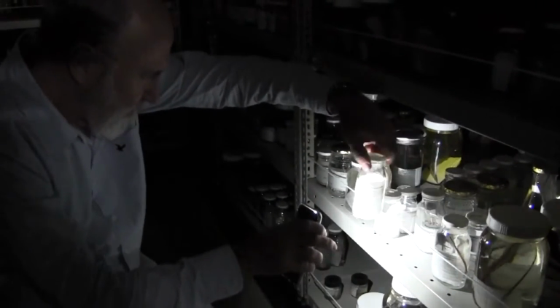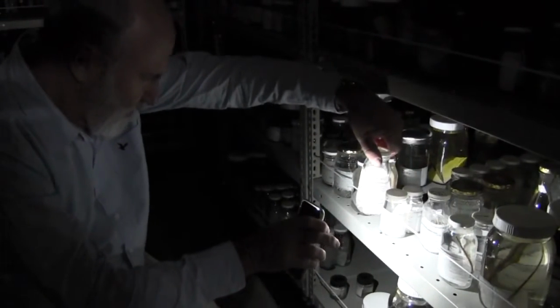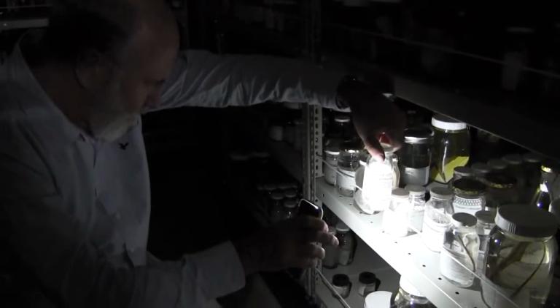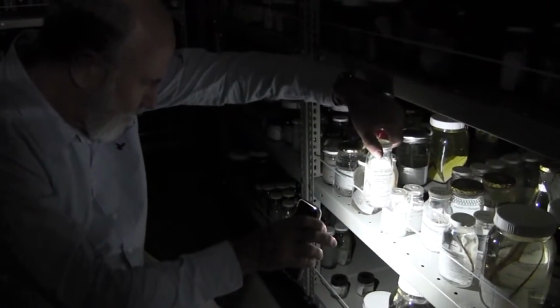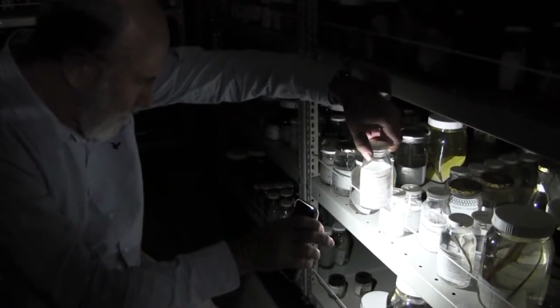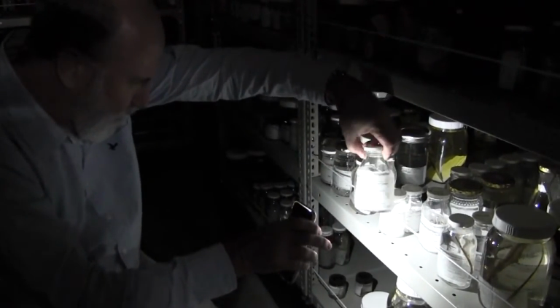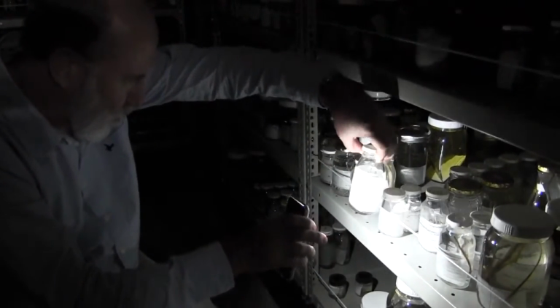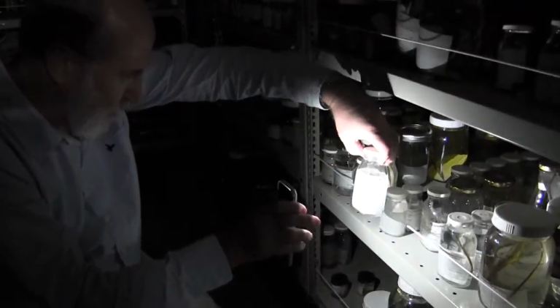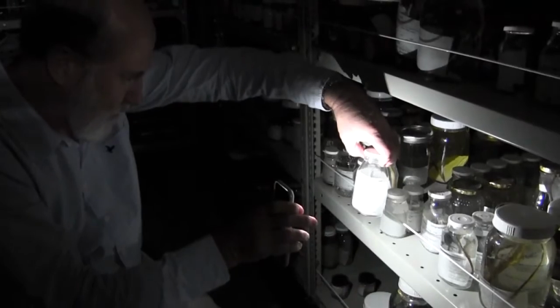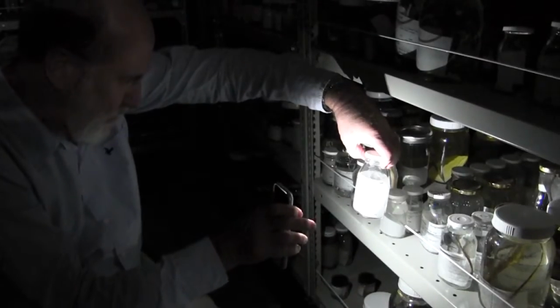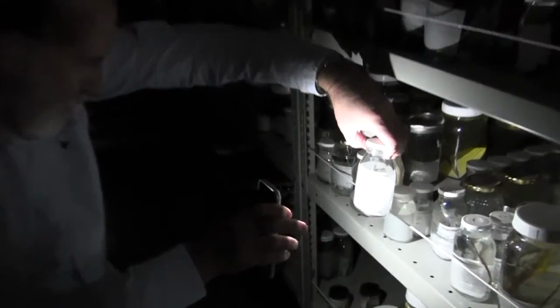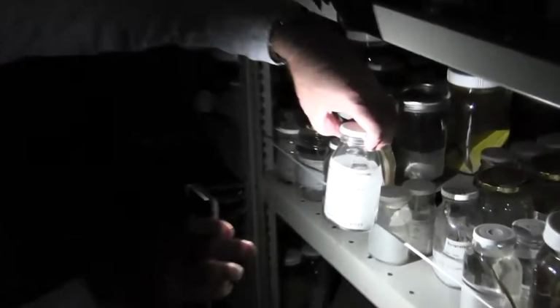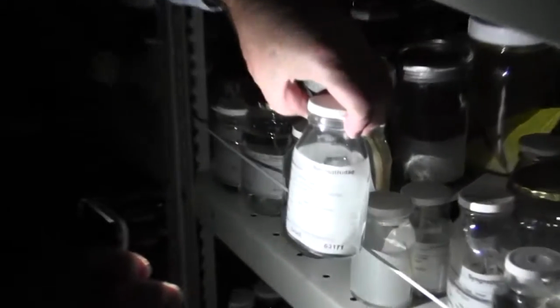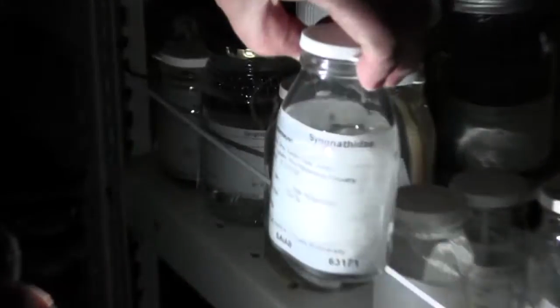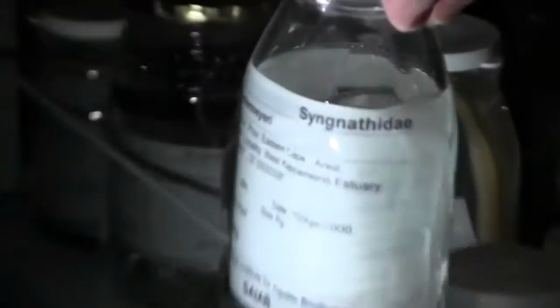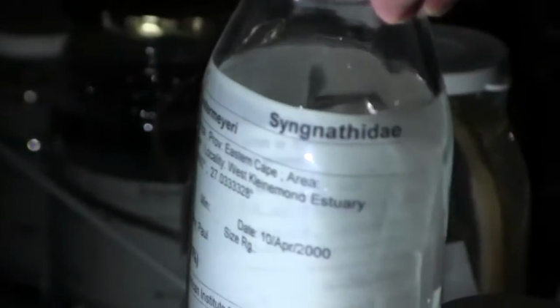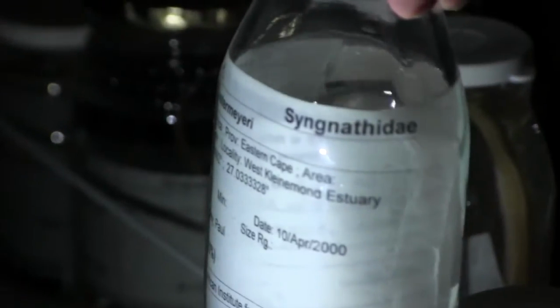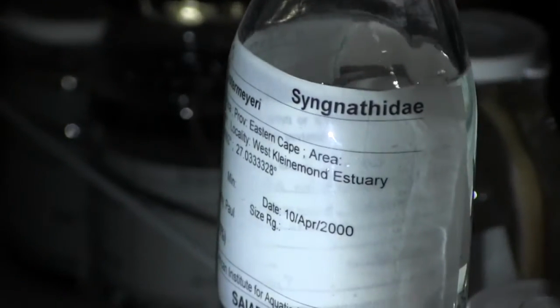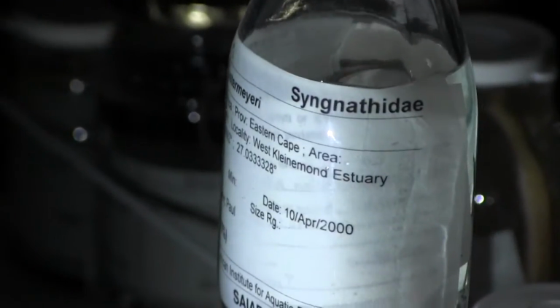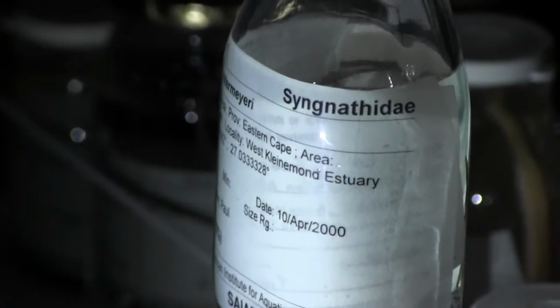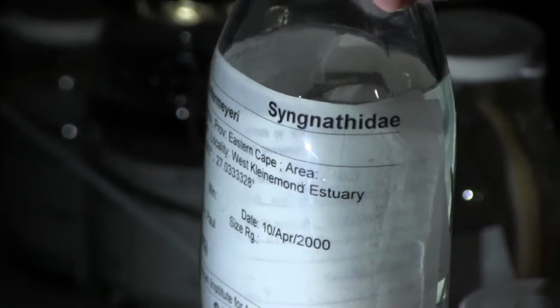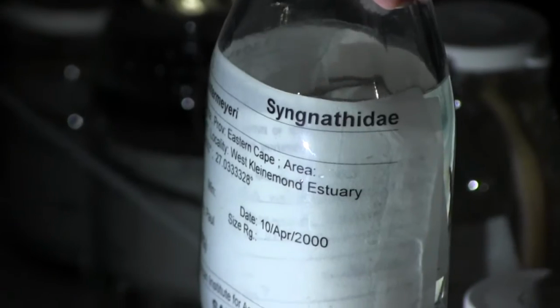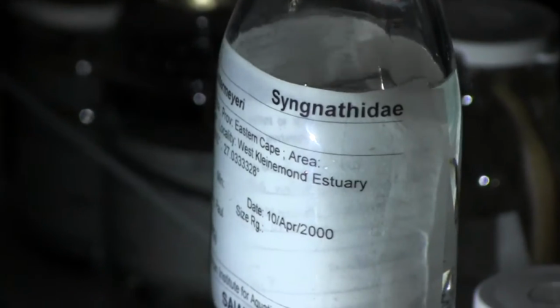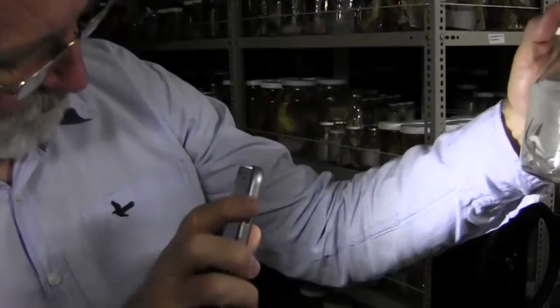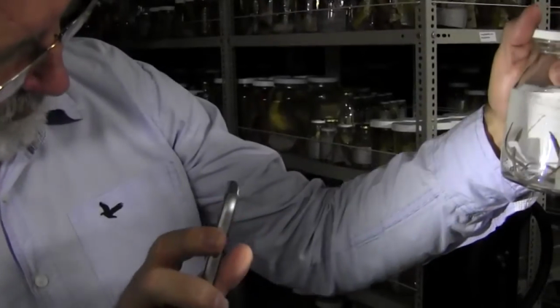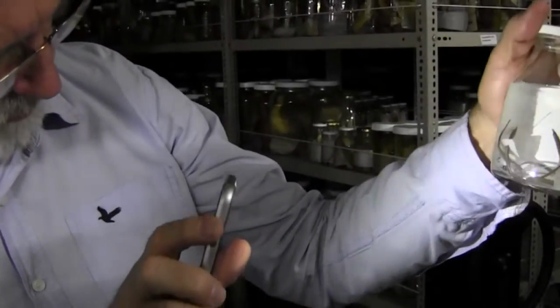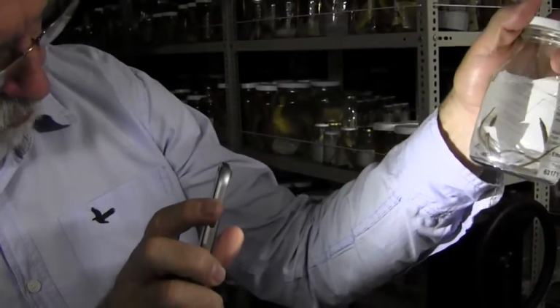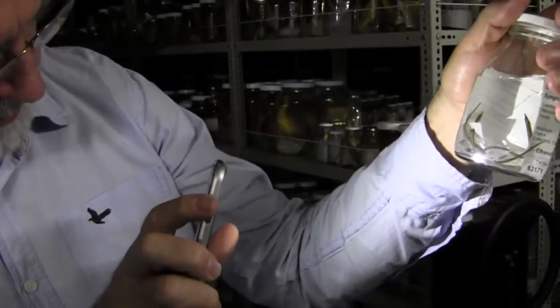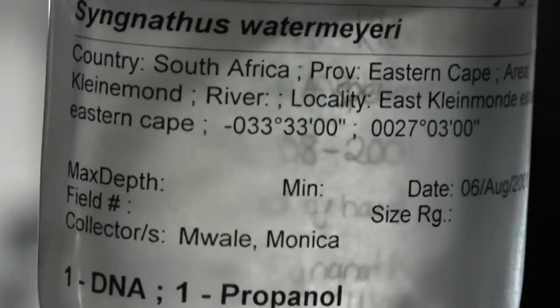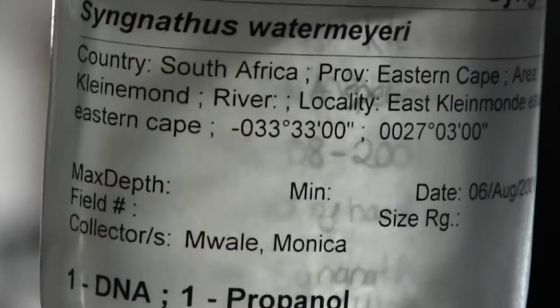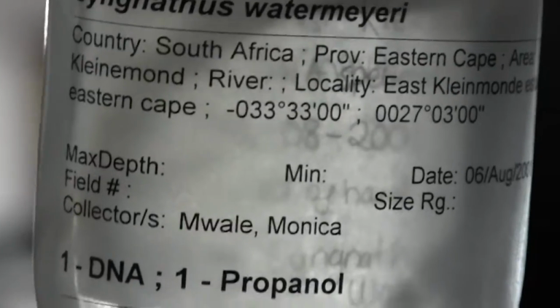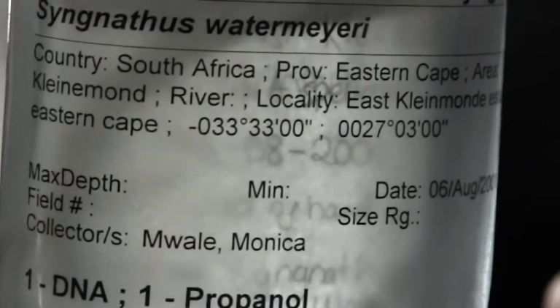The estuarine pipefish are indigenous to the Kariga, Bushmans, and Klinamonde estuaries, which are located in the Eastern Cape. Over the last couple of years, scientists believe that the species is on the verge of extinction.